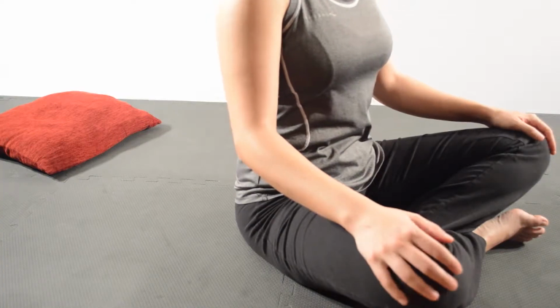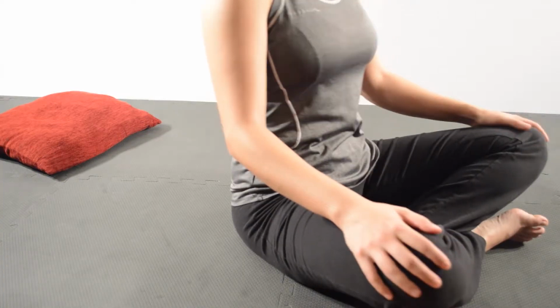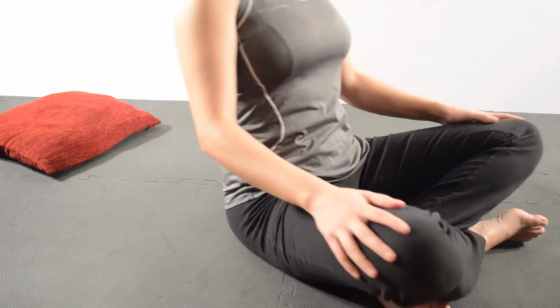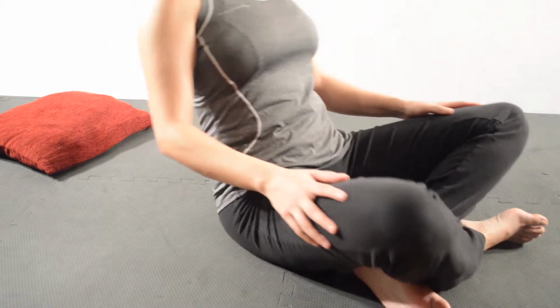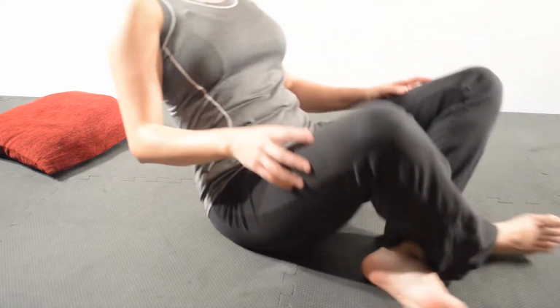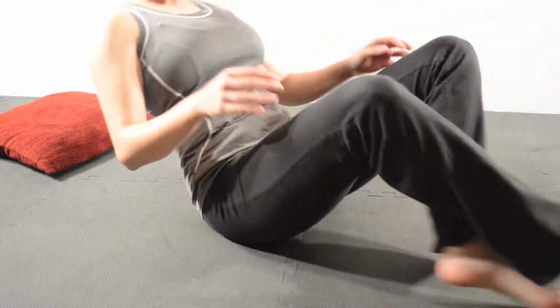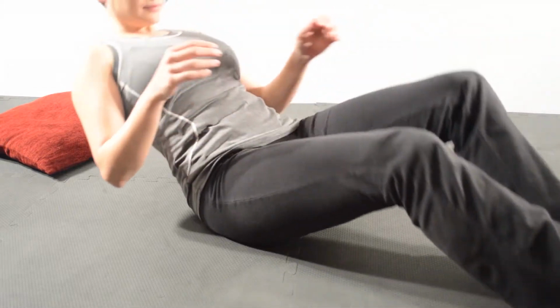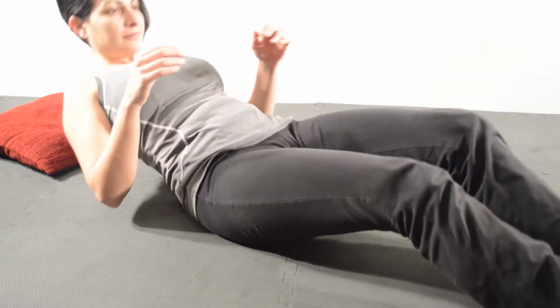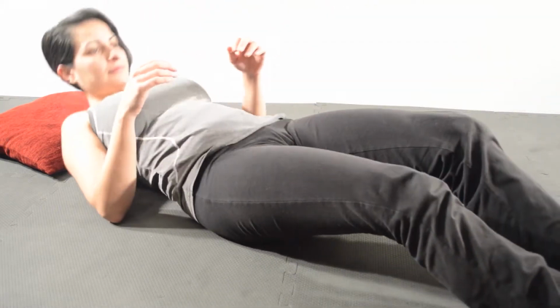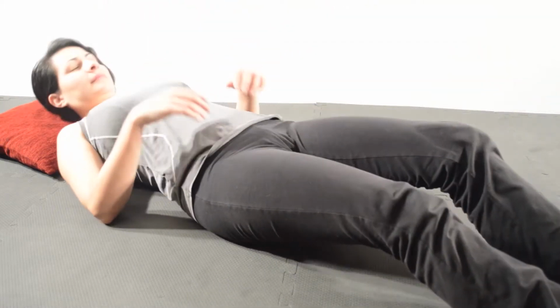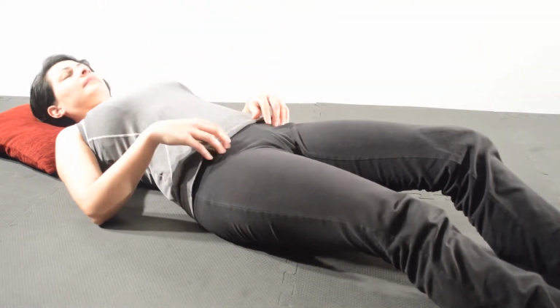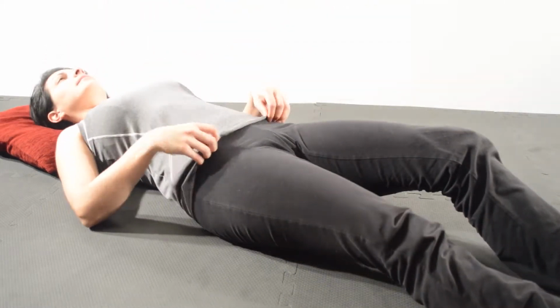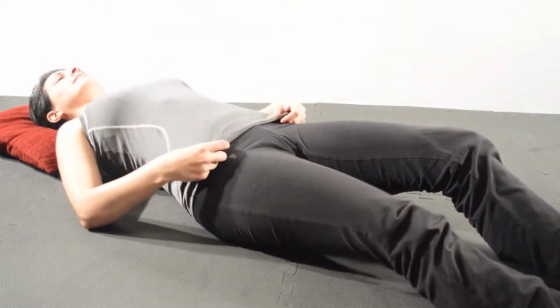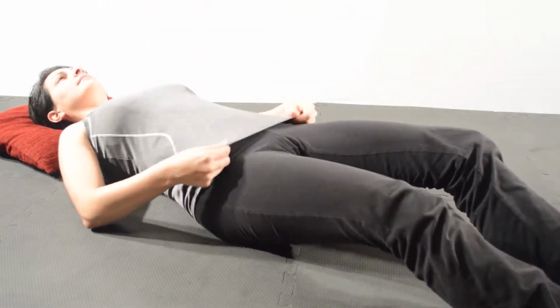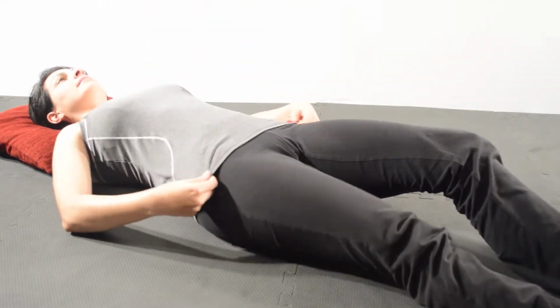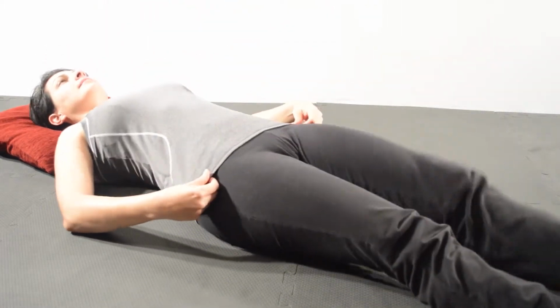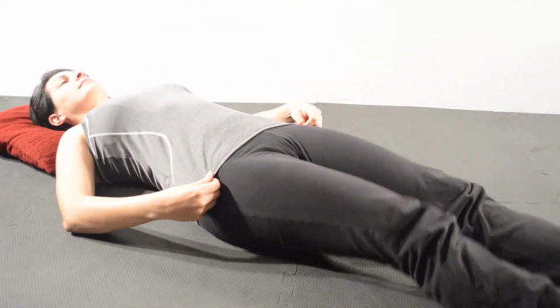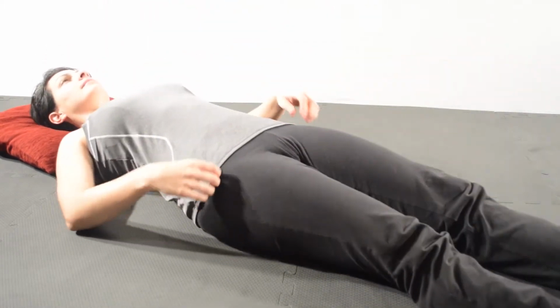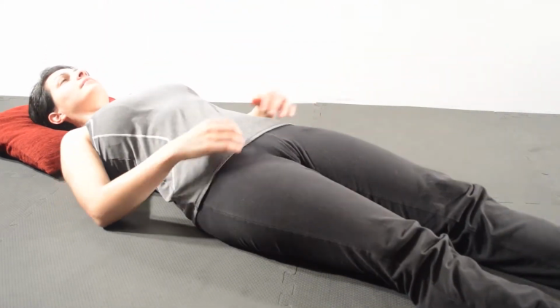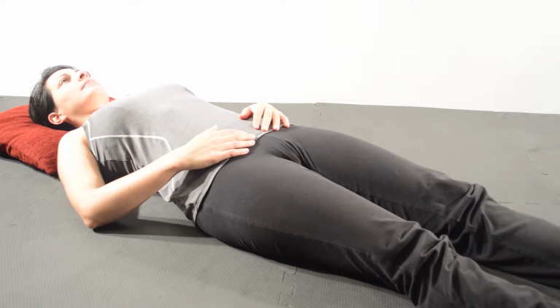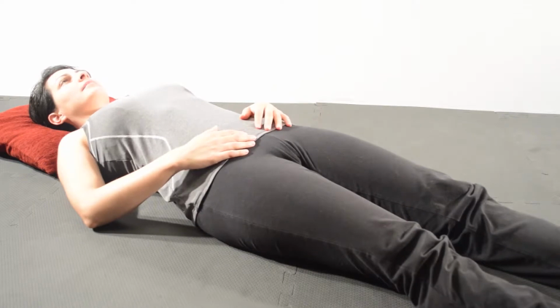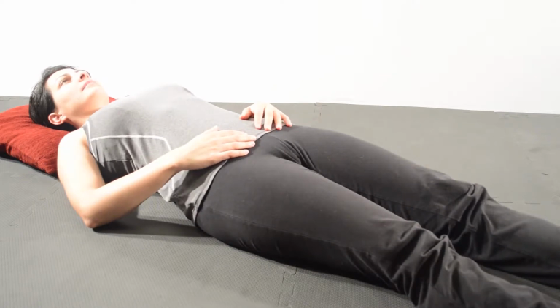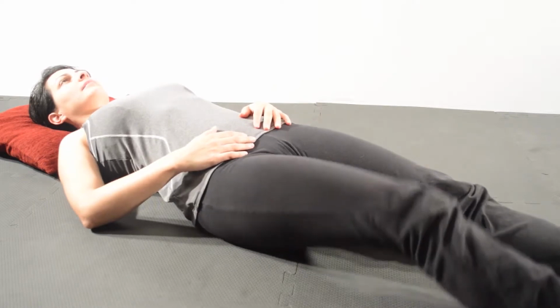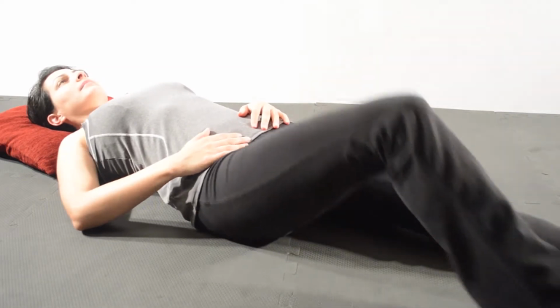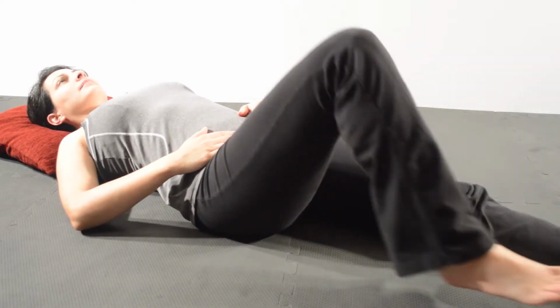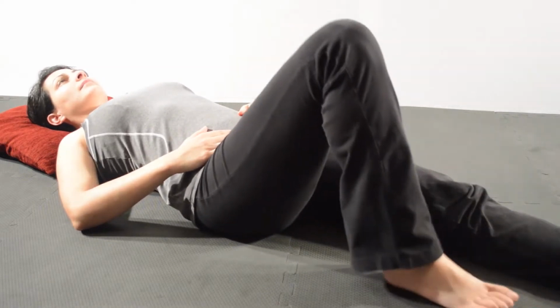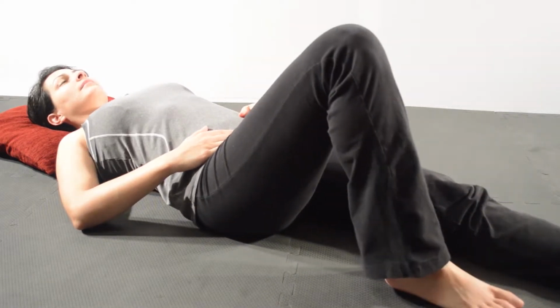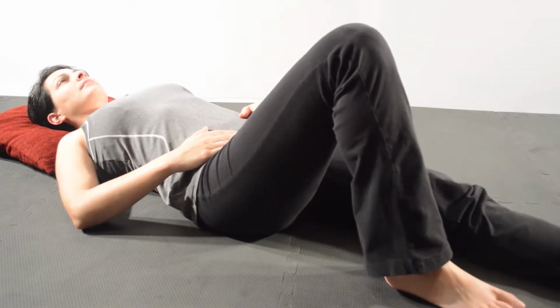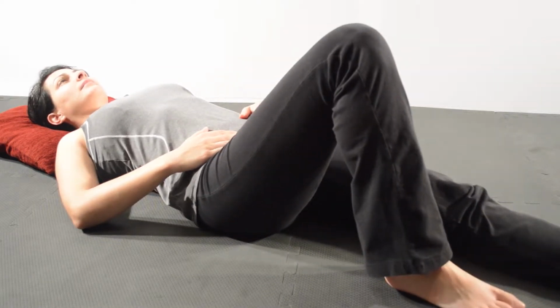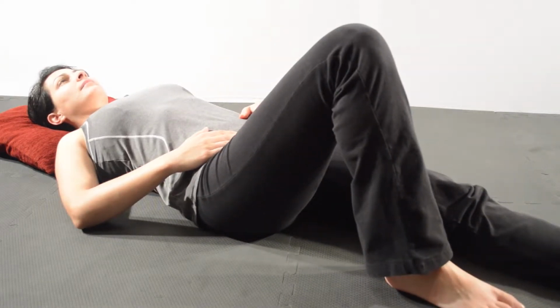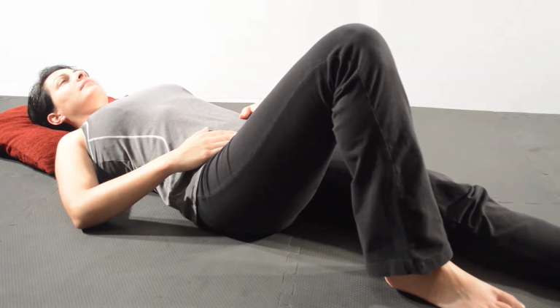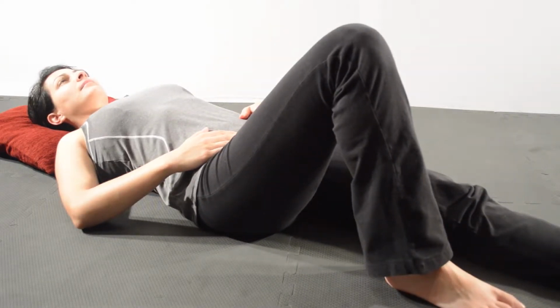Lie down on the ground with your head resting comfortably on a pillow. Lift the leg you want to stretch, let's say the right leg, and bend it at the knee.